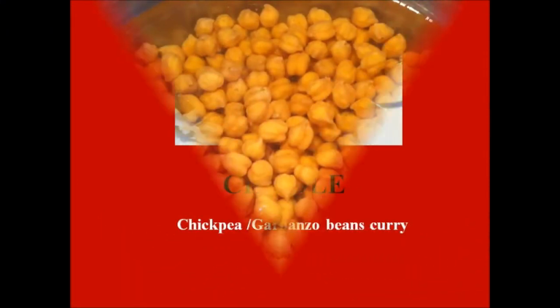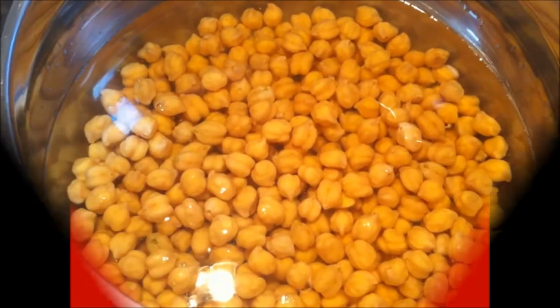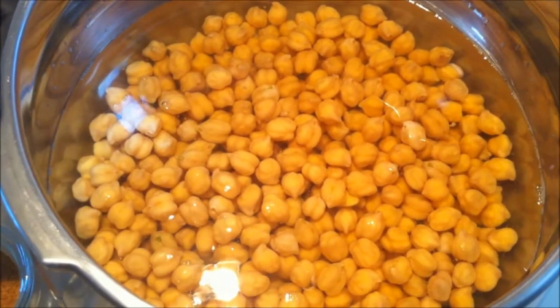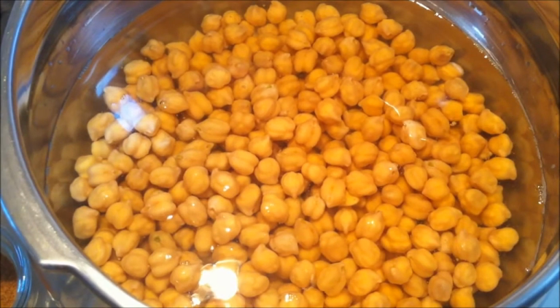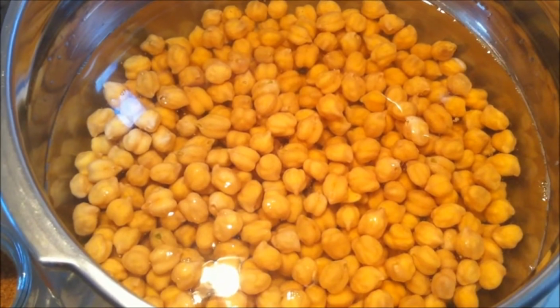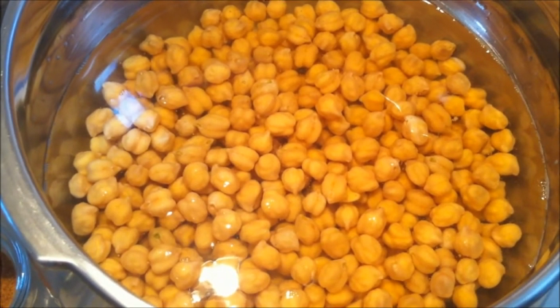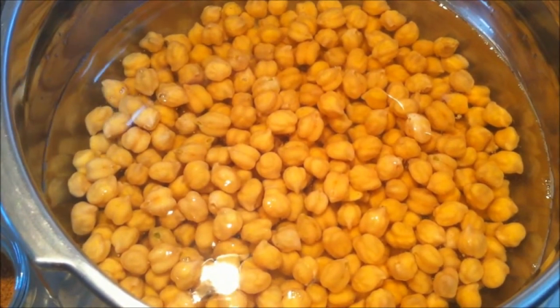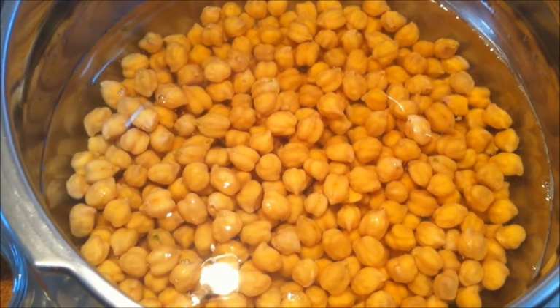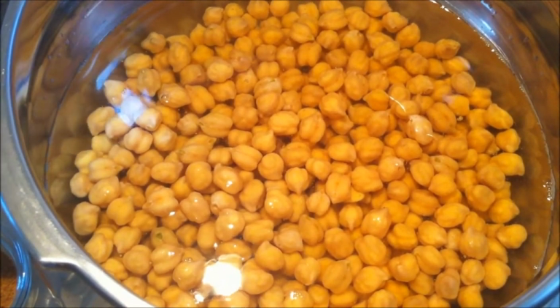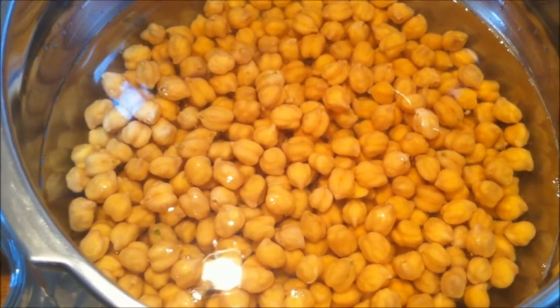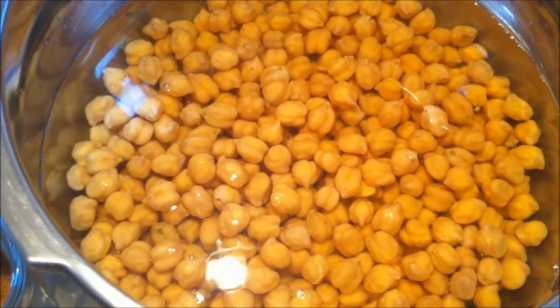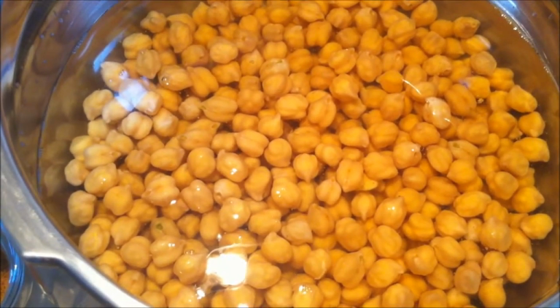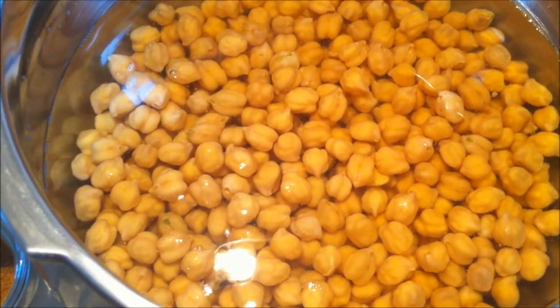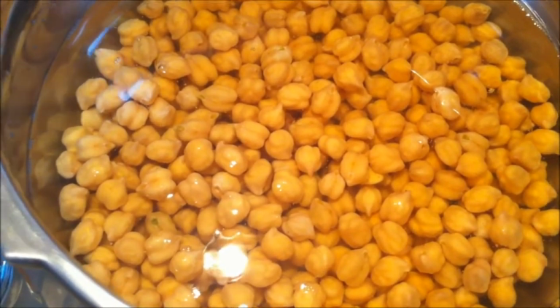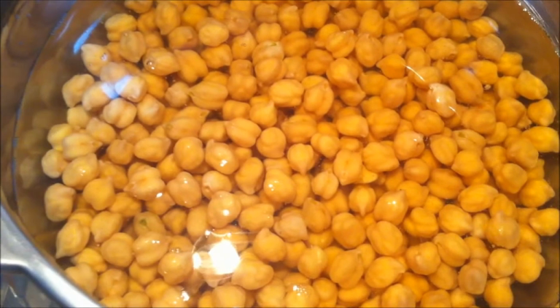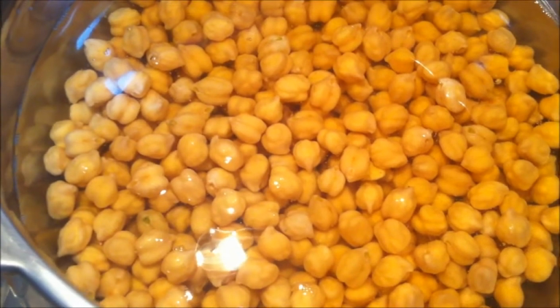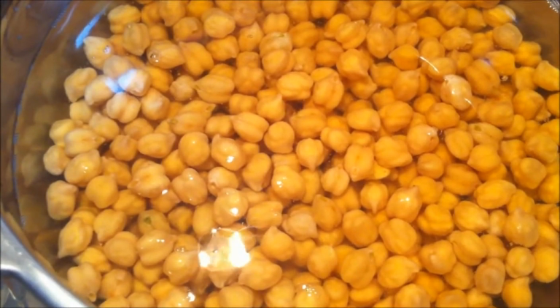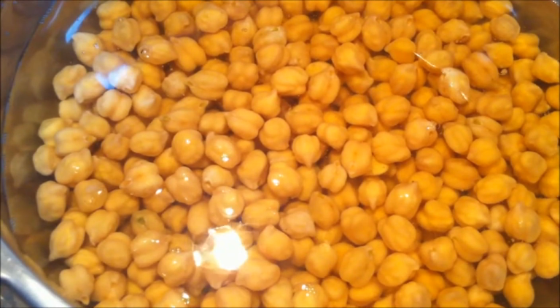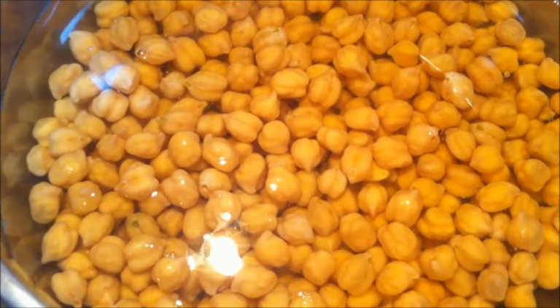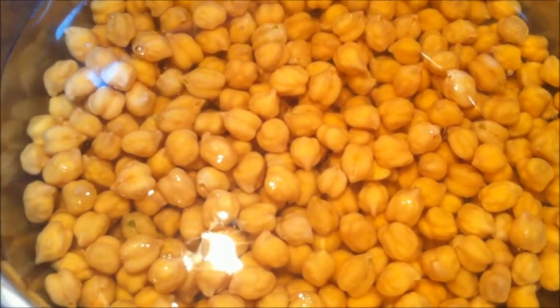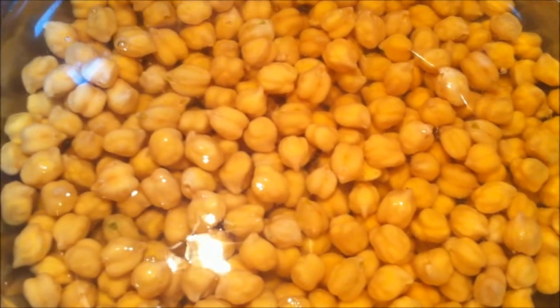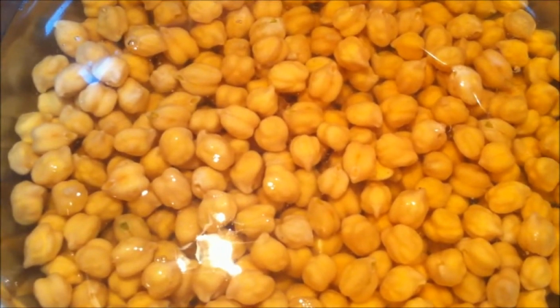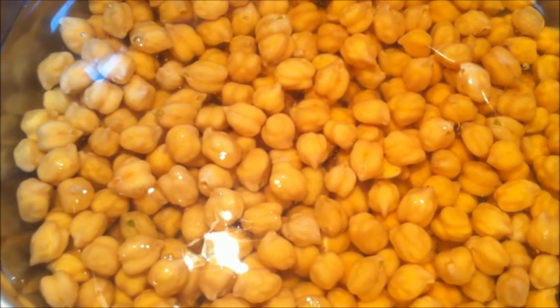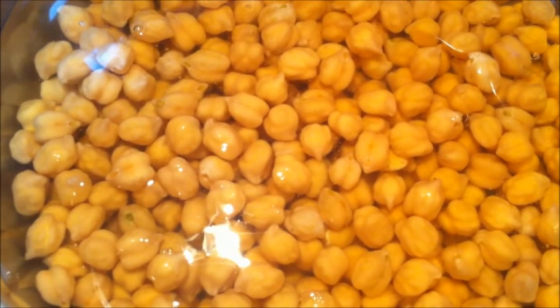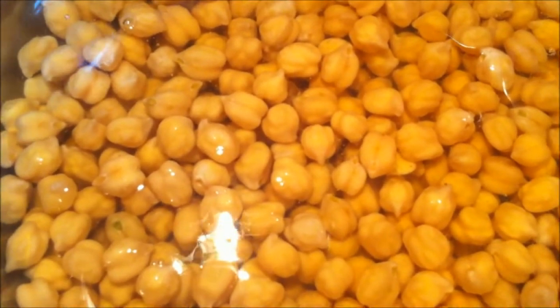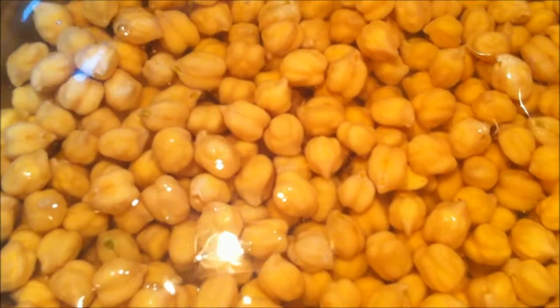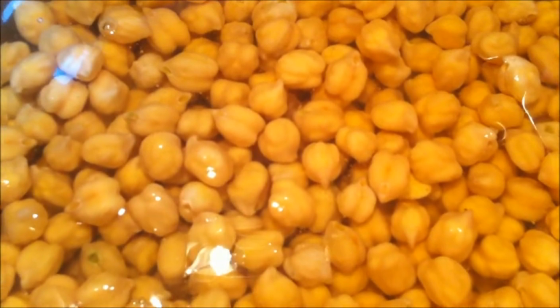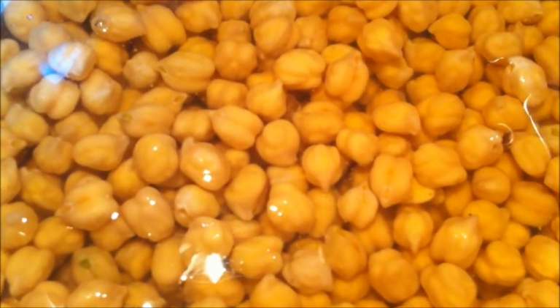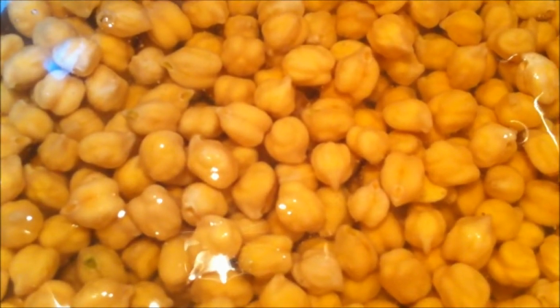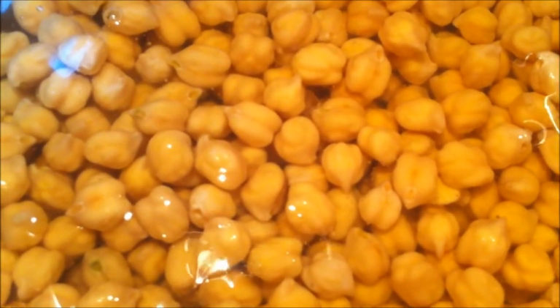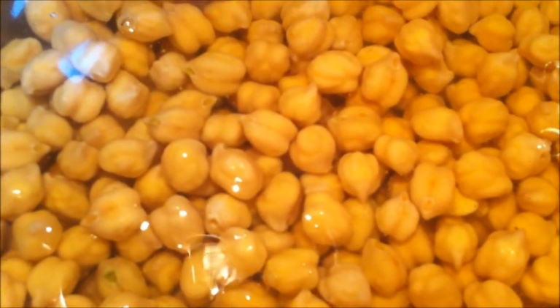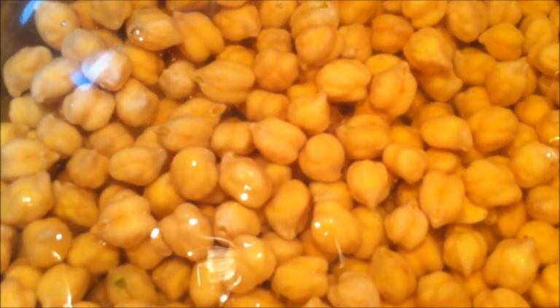To make chole, I have 1 cup of garbanzo beans or chole. I have soaked this overnight and I am going to pressure cook this for about 6-8 whistles. We also need the following ingredients.